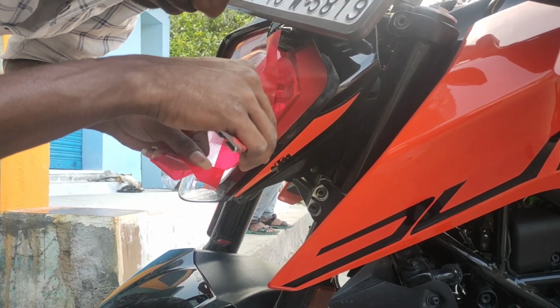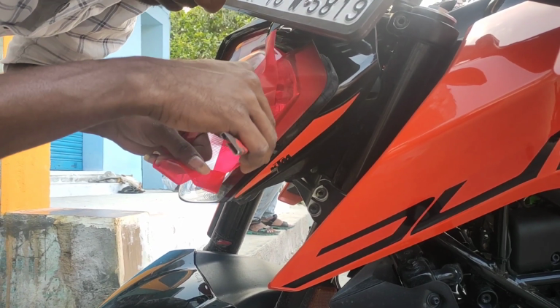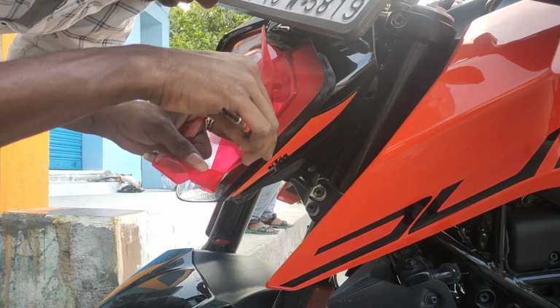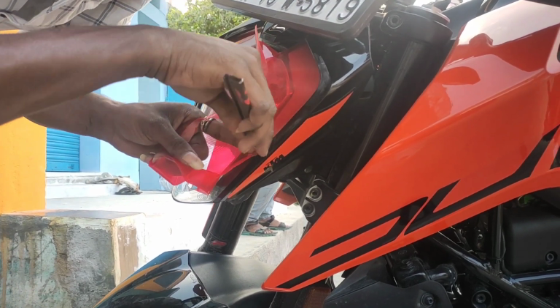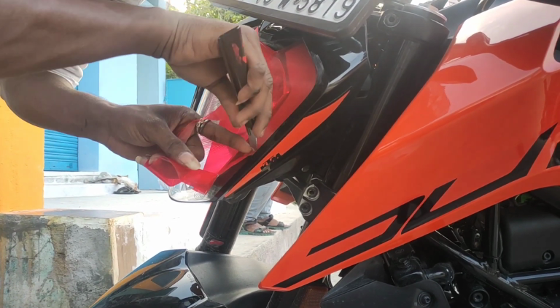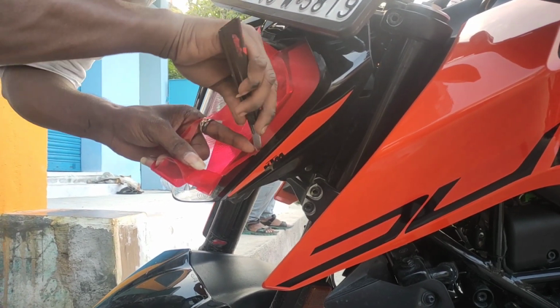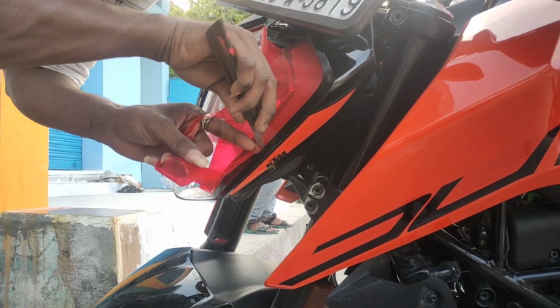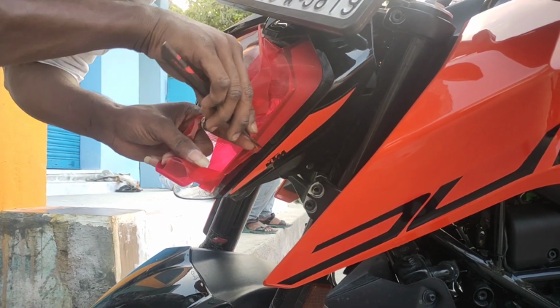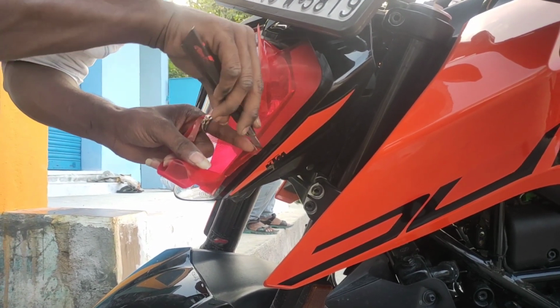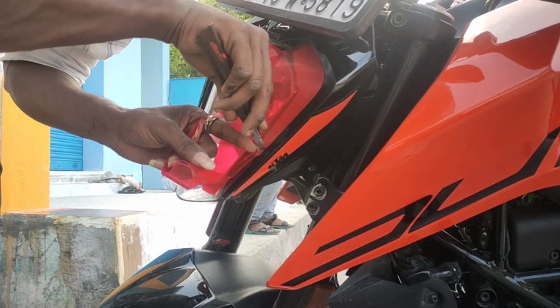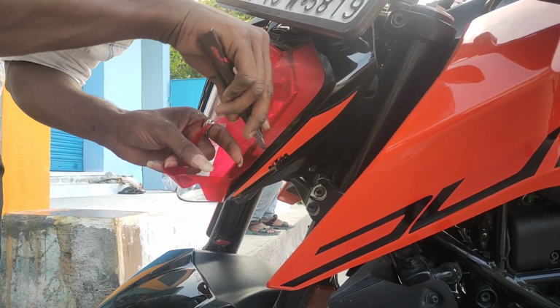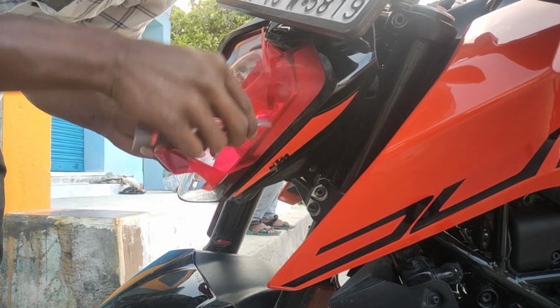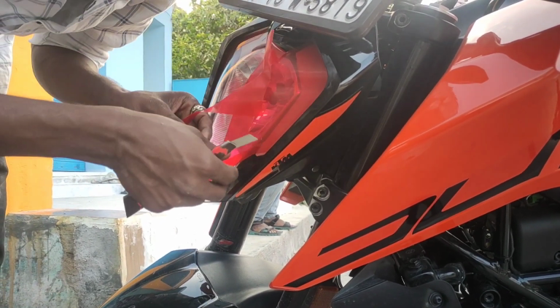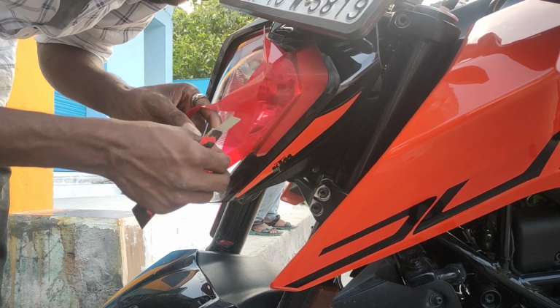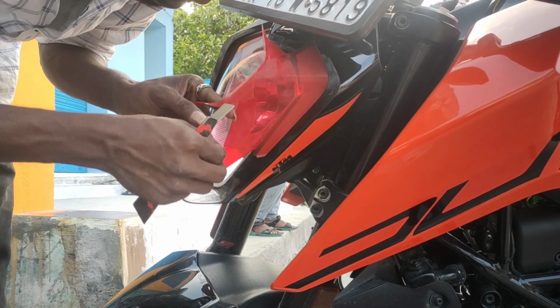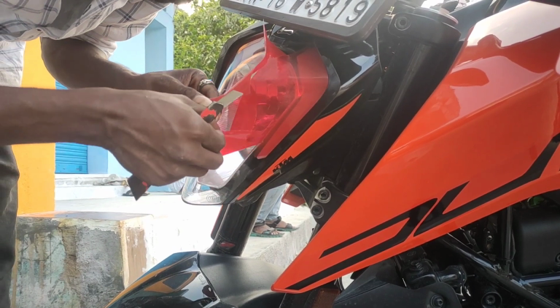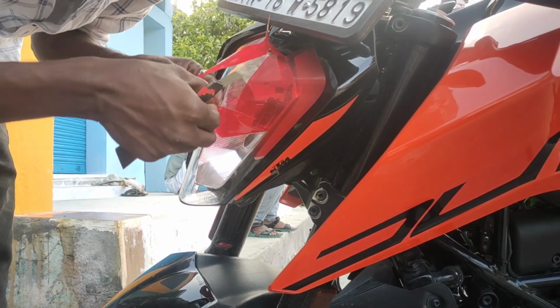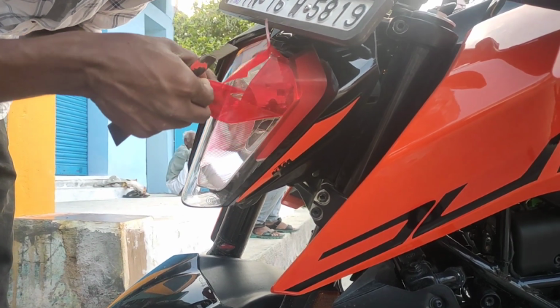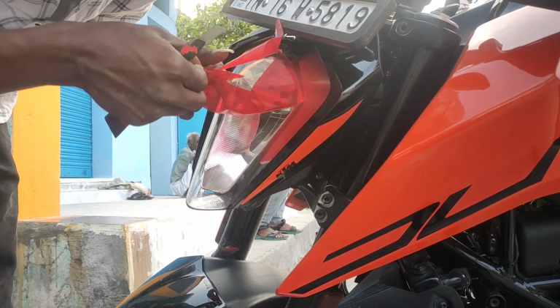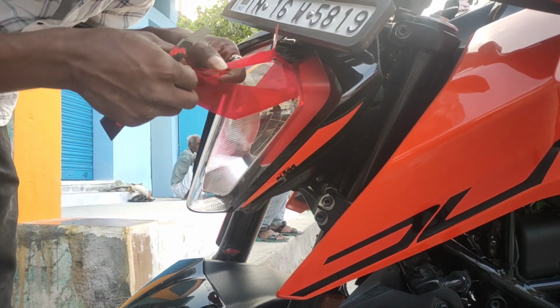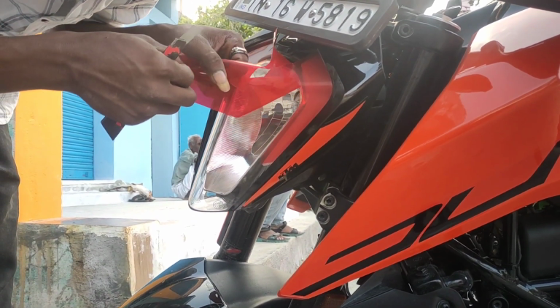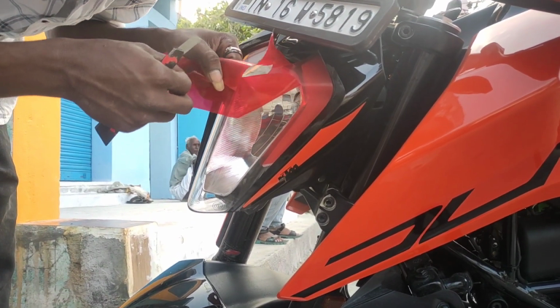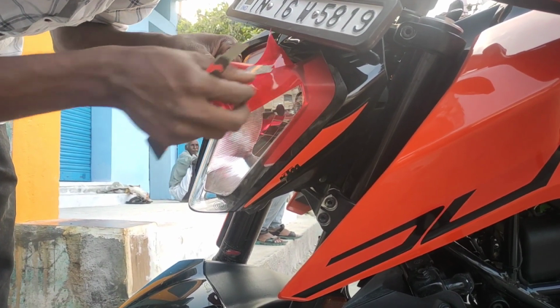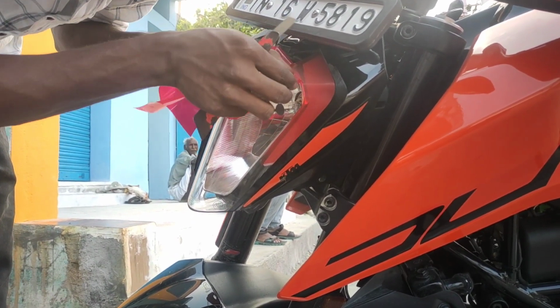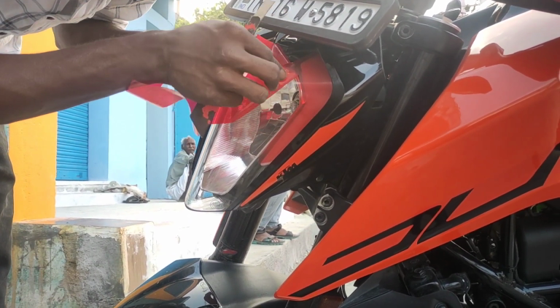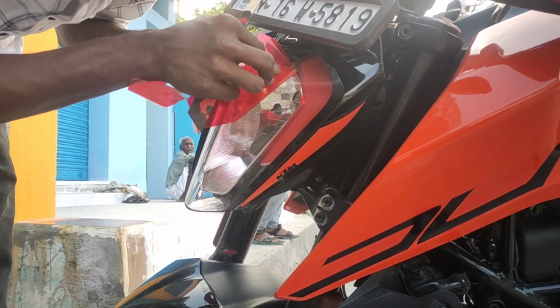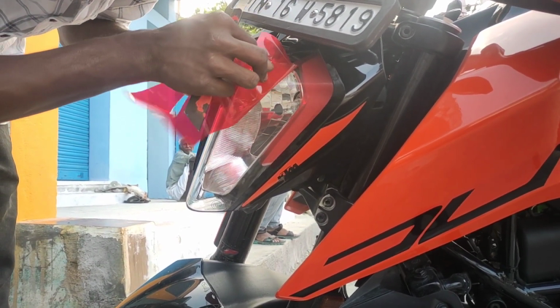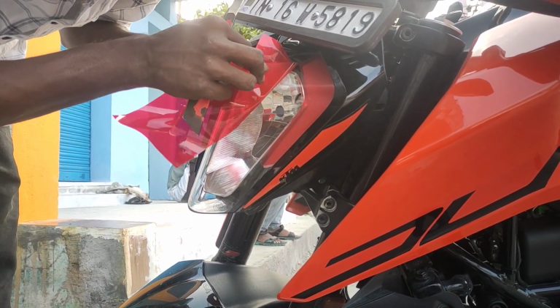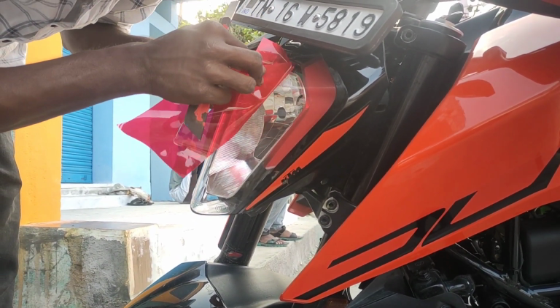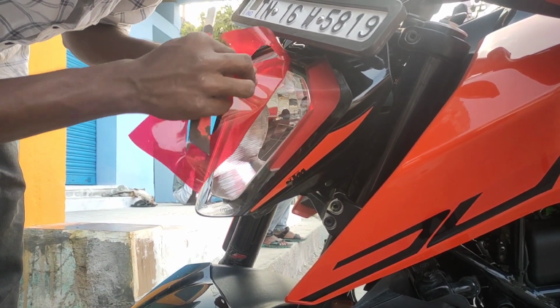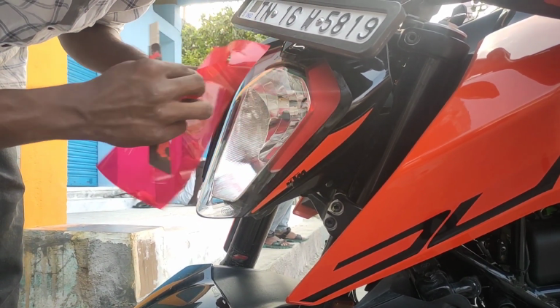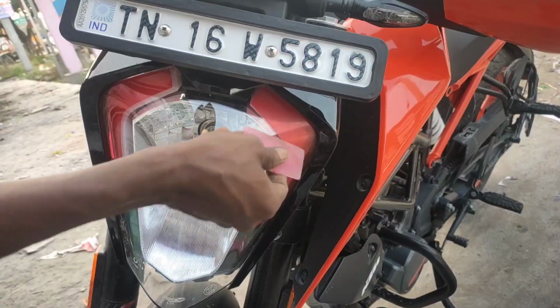If you go to the nearby bike shops, you can put a transparent sticker on your bike. It is available in all of these colors: red, smoke, and glossy.